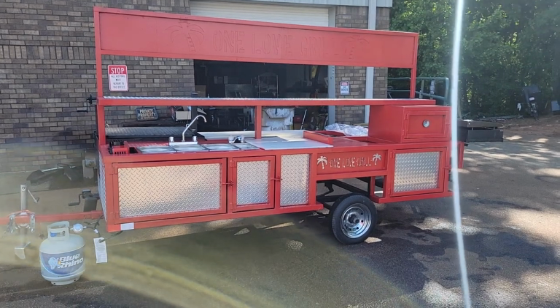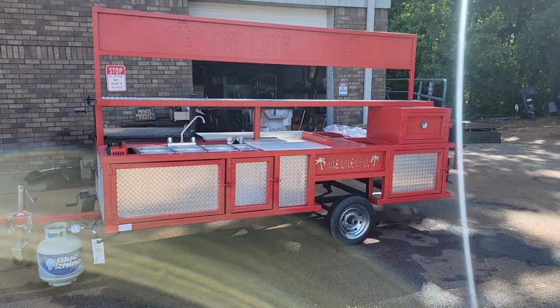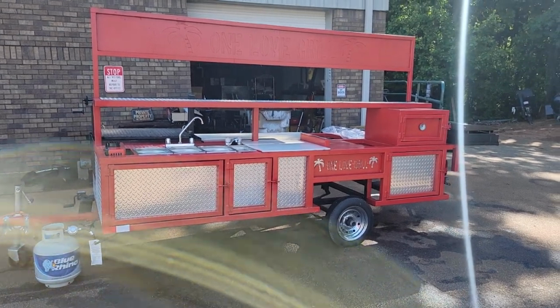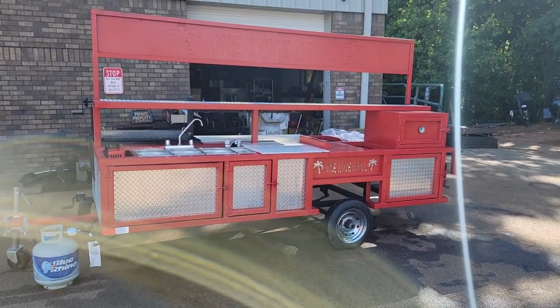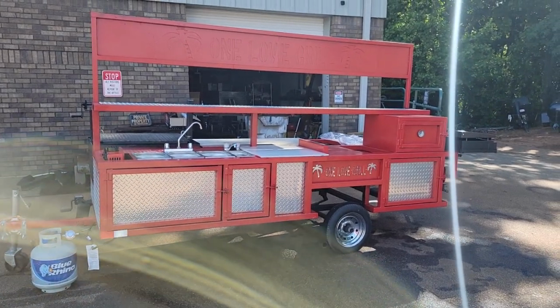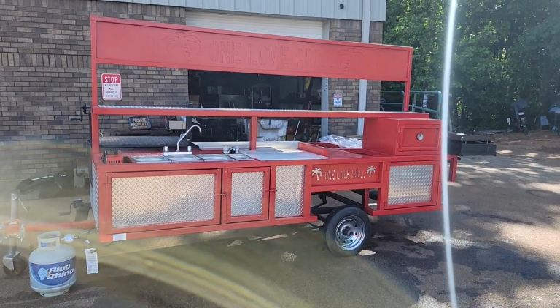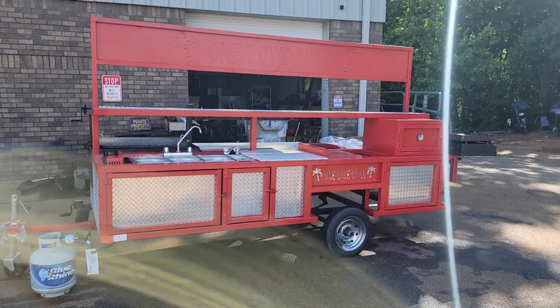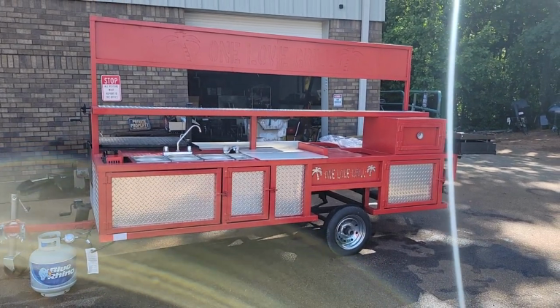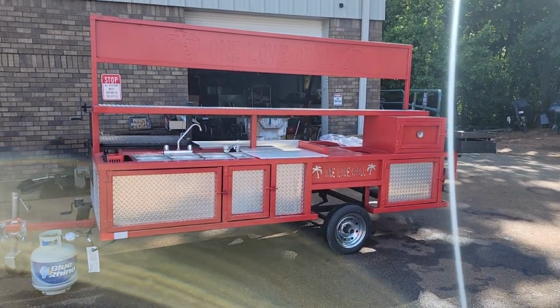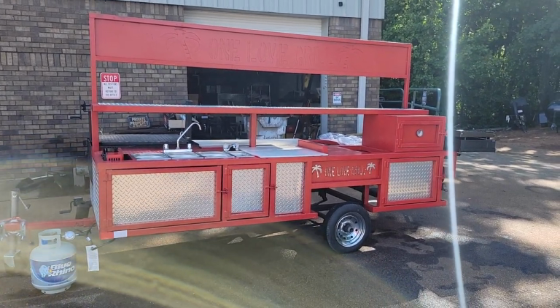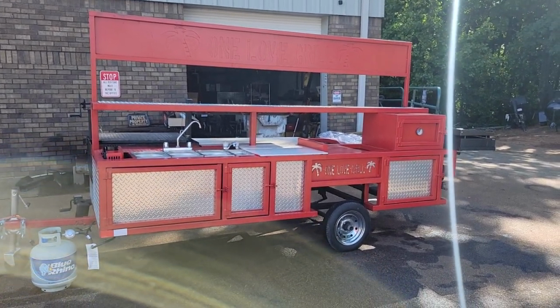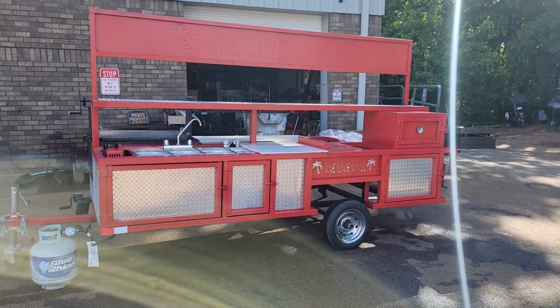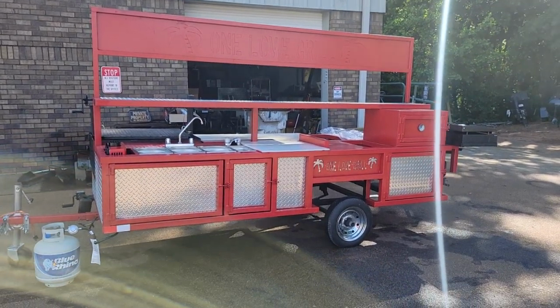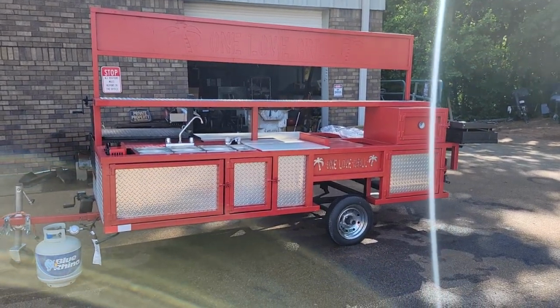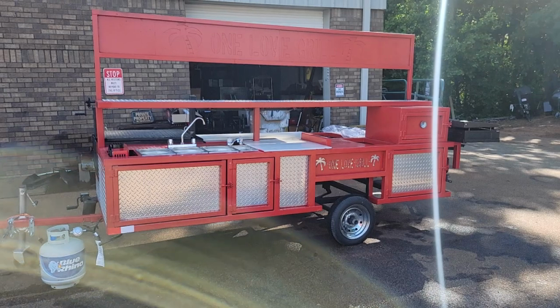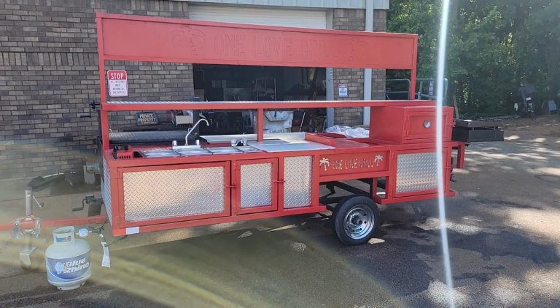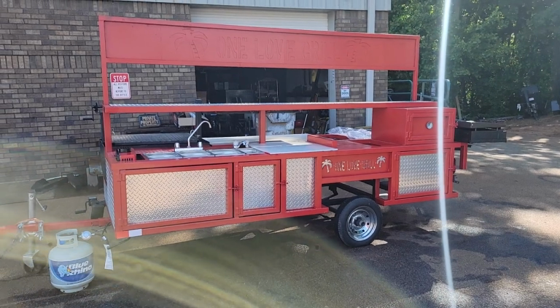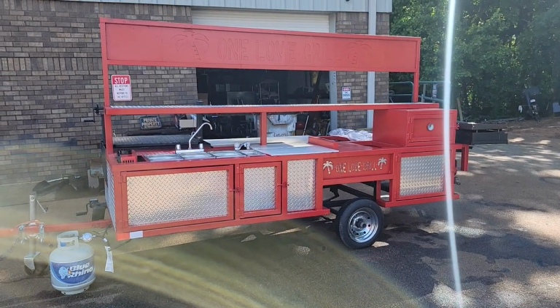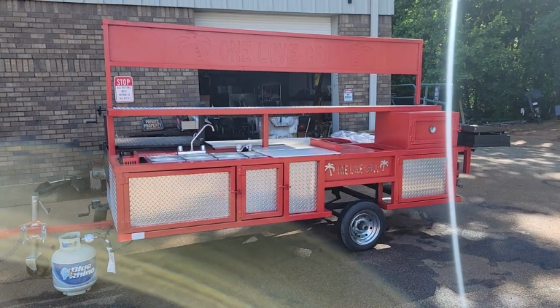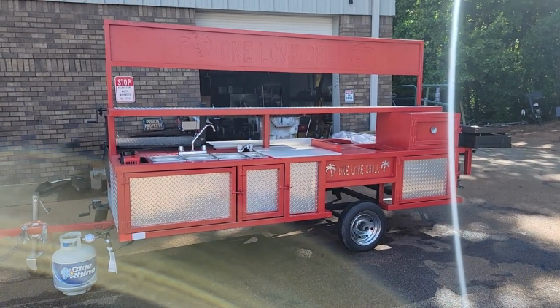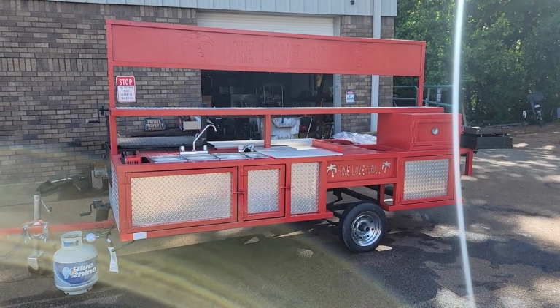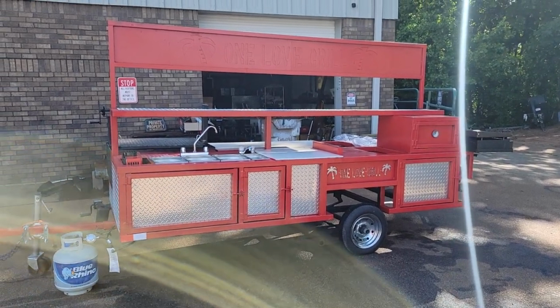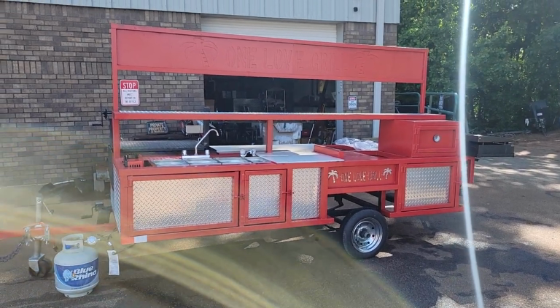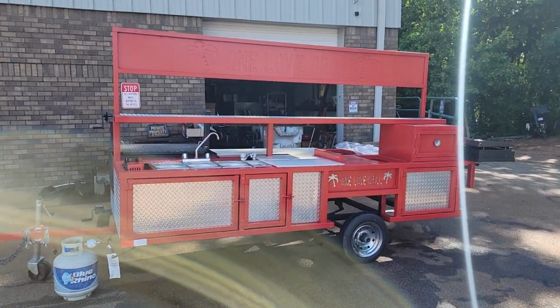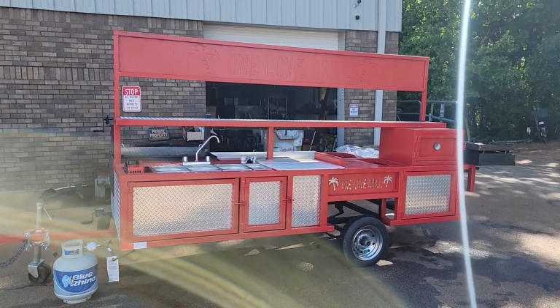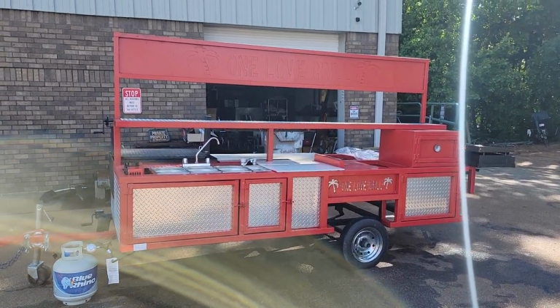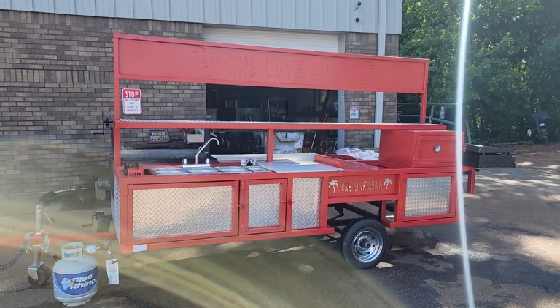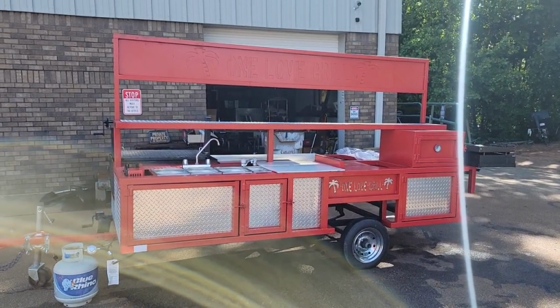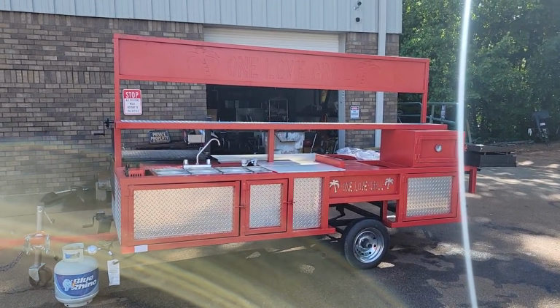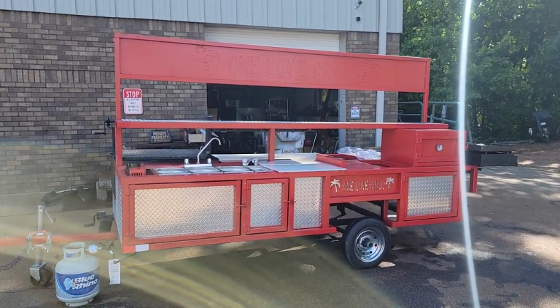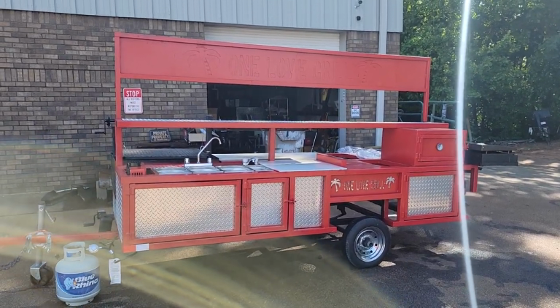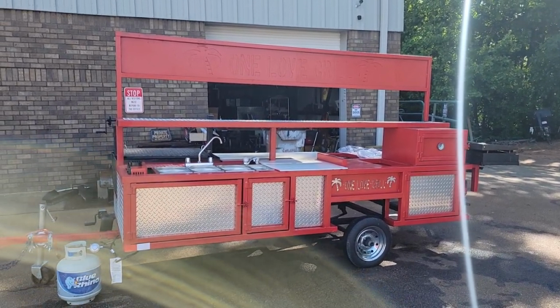Good morning everybody. It's Roland Barbecue Smoker Pros, Brasselton, Georgia. This is an OMG grill trade-in.